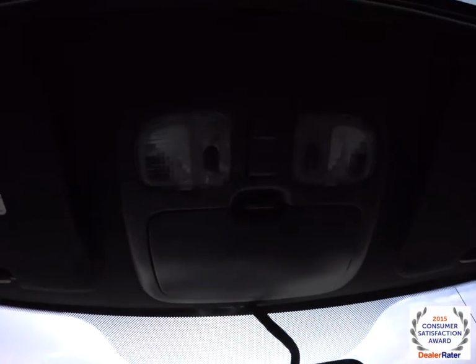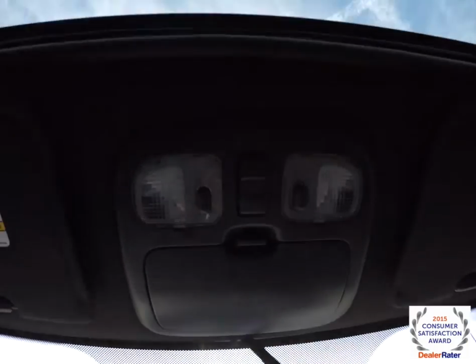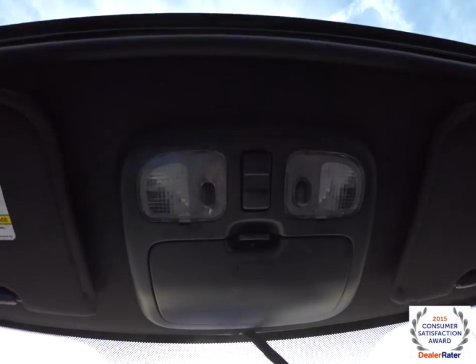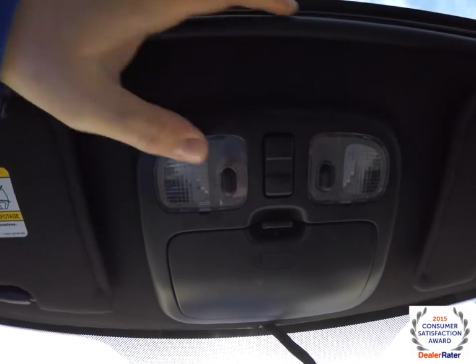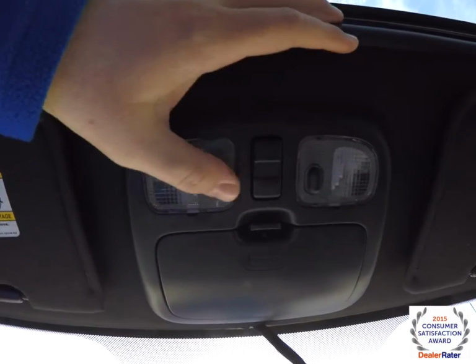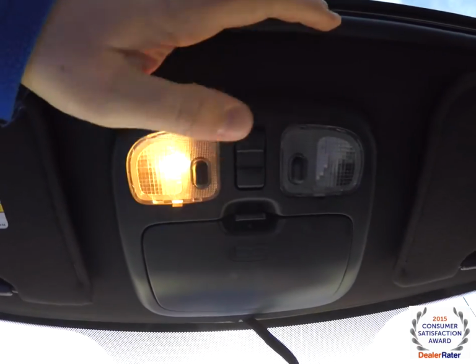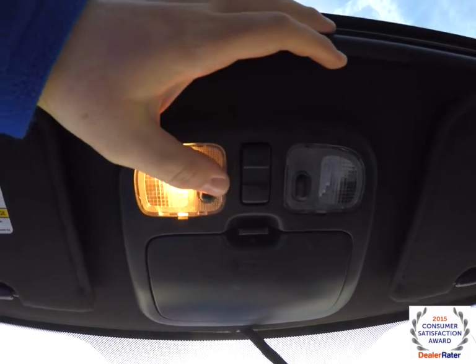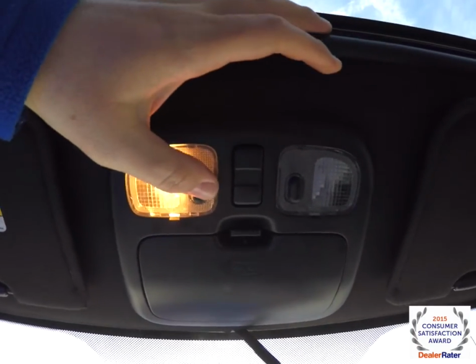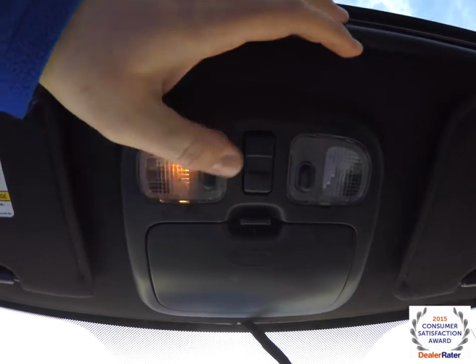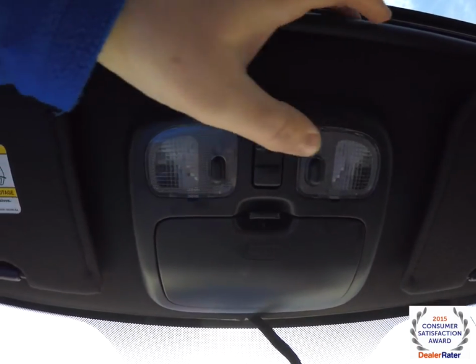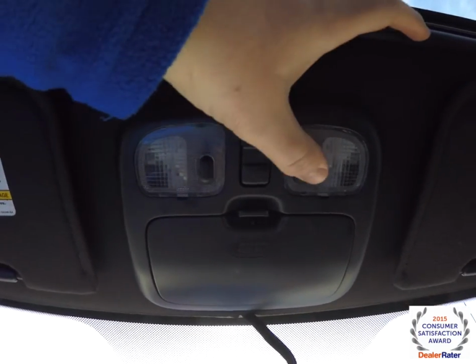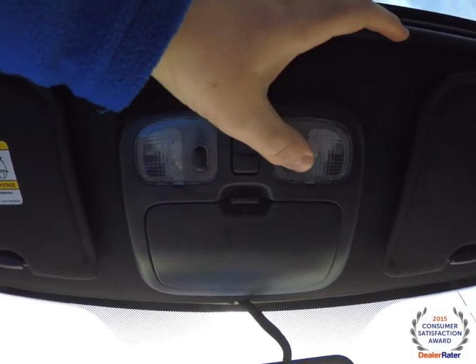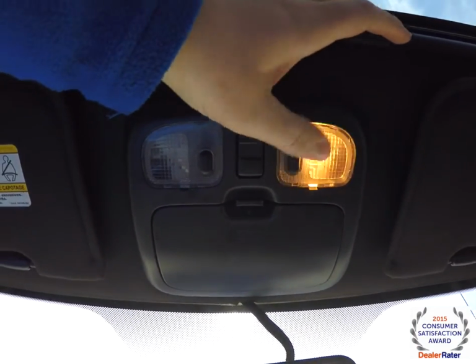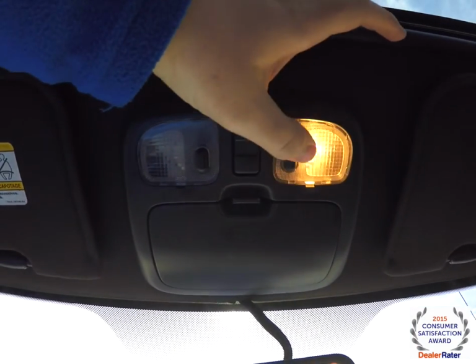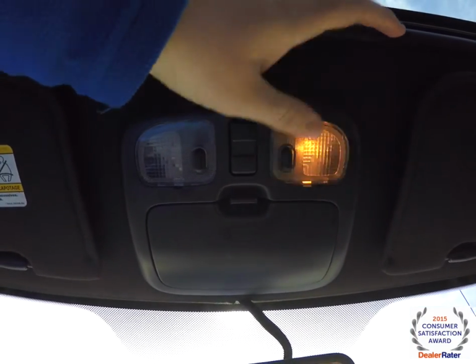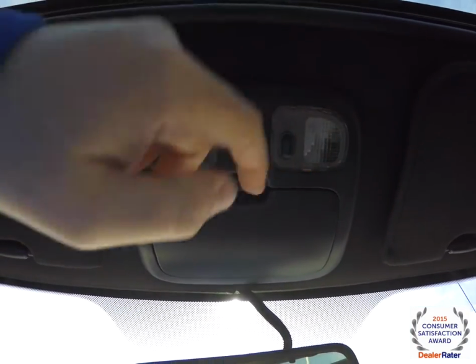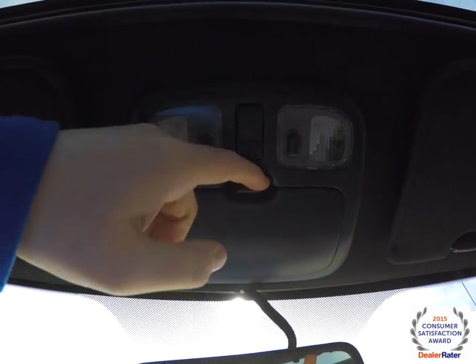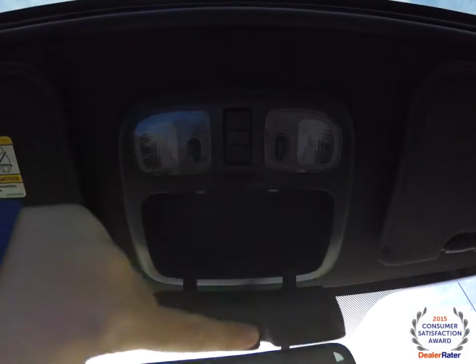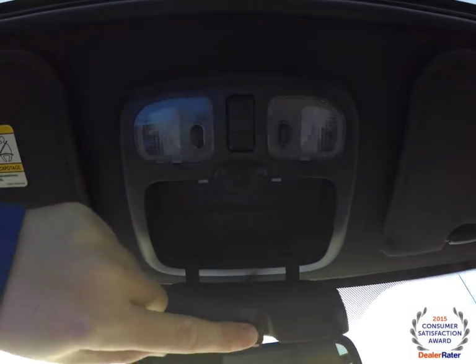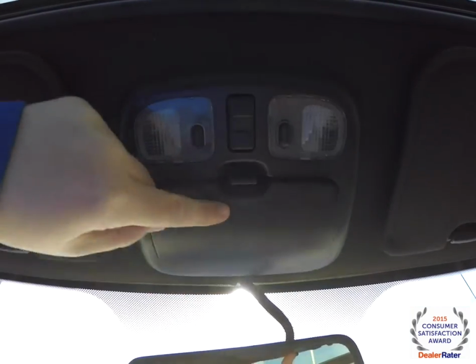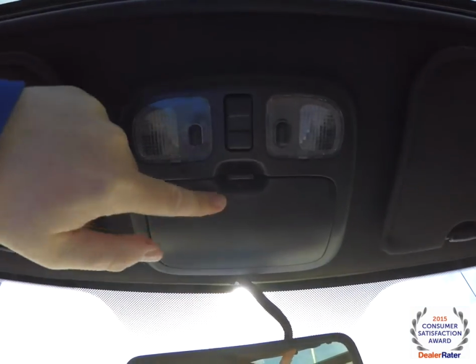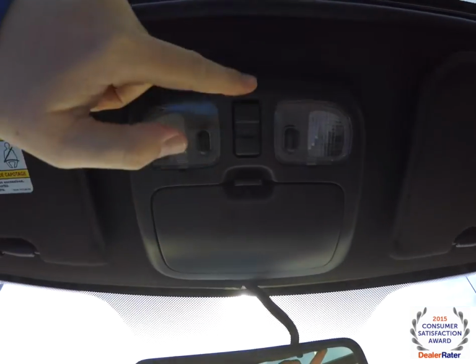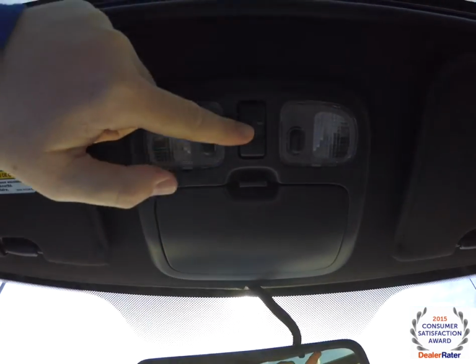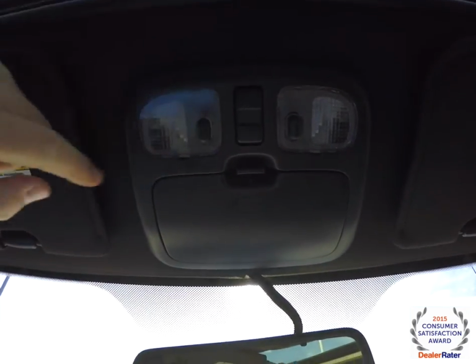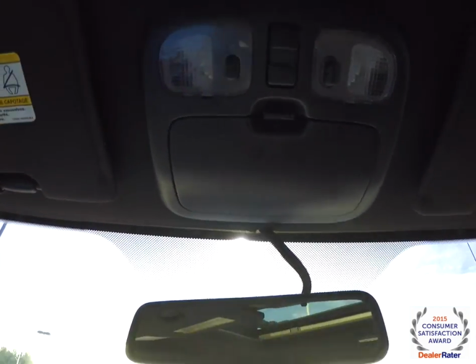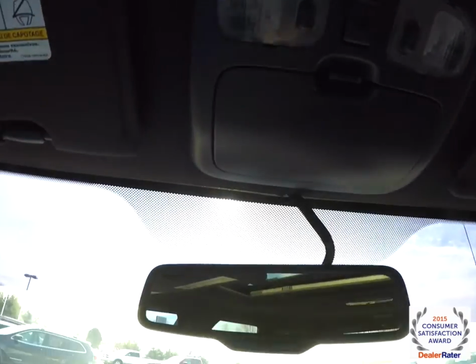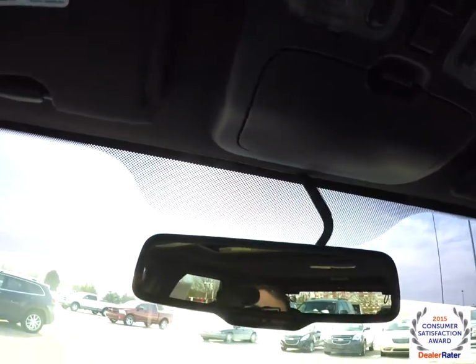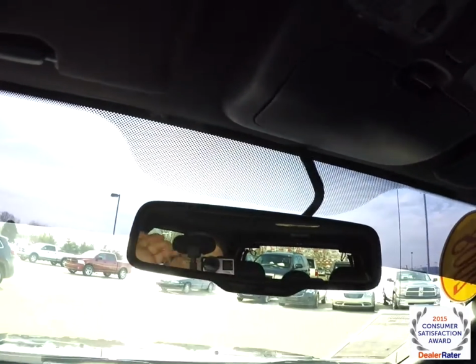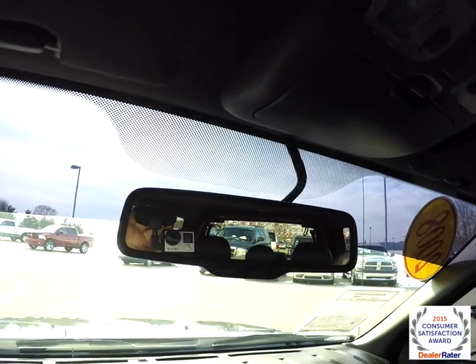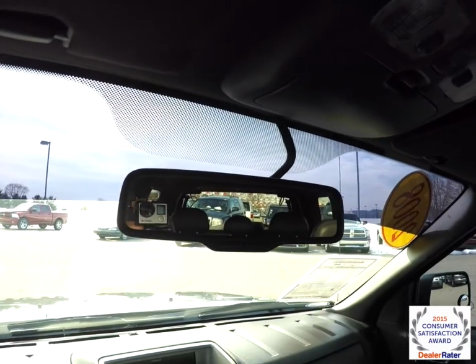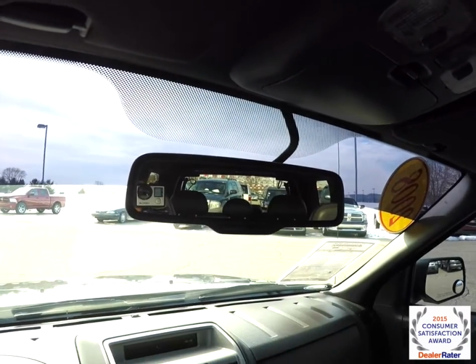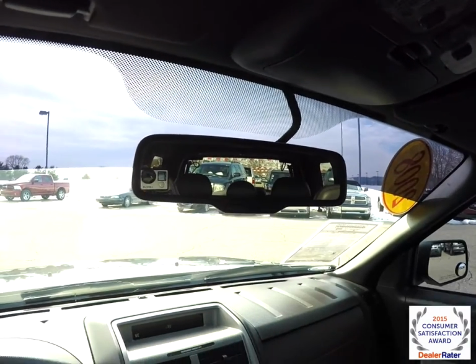Looking overhead, you have overhead map lights, sunglasses storage, power sunroof control, and also an automatic dimming rear view mirror.